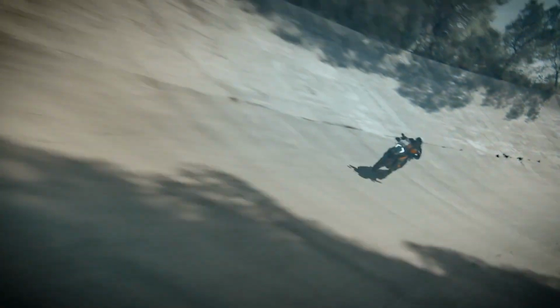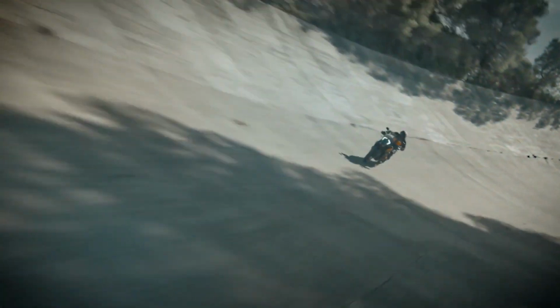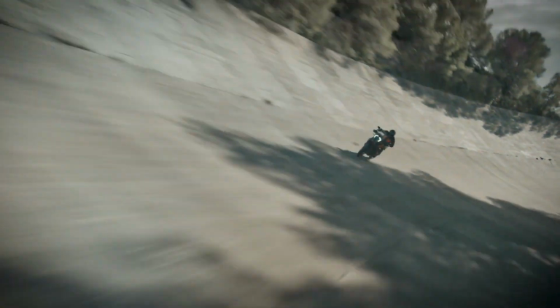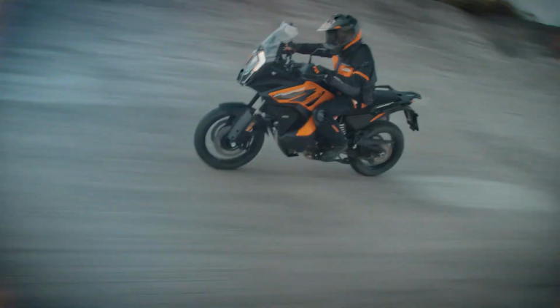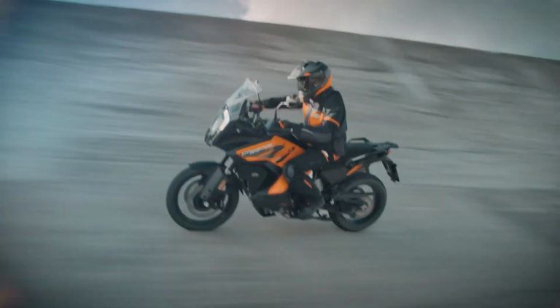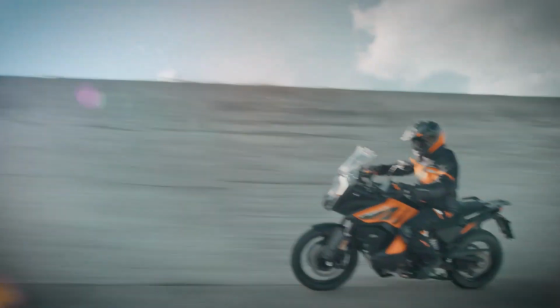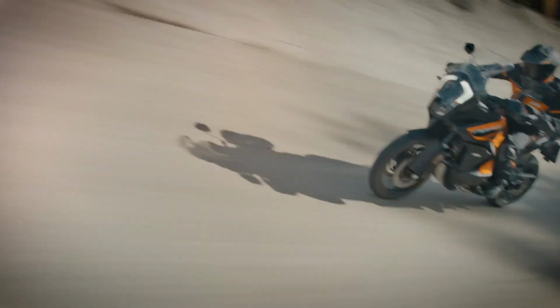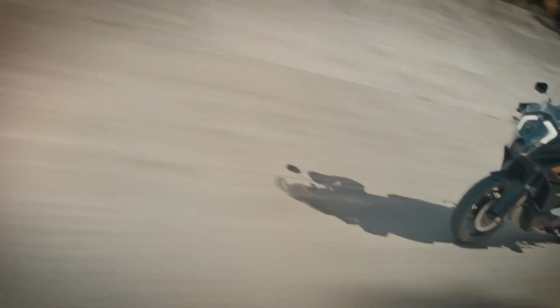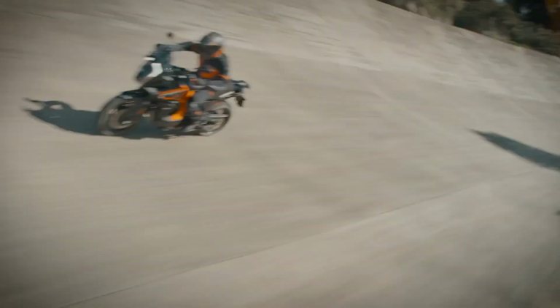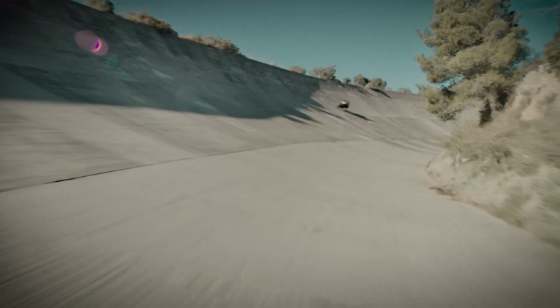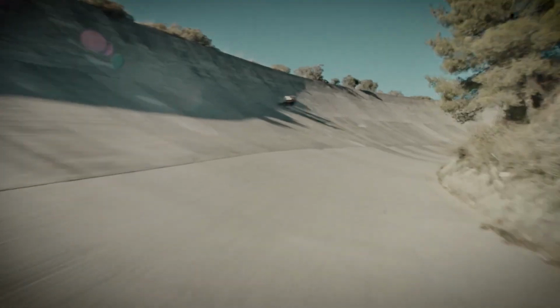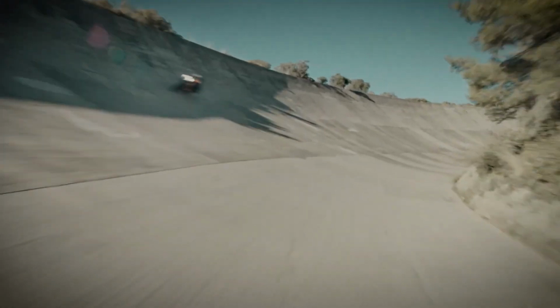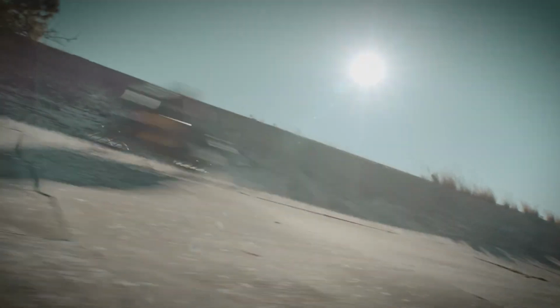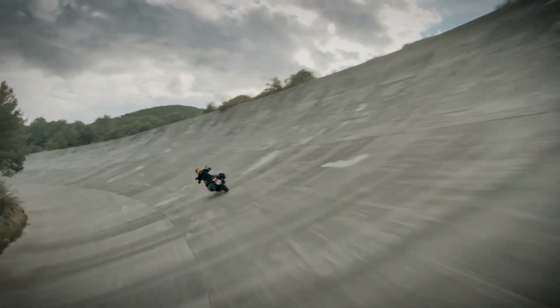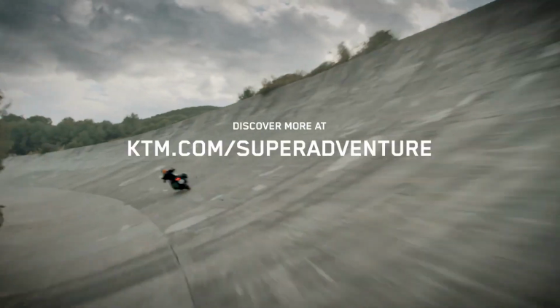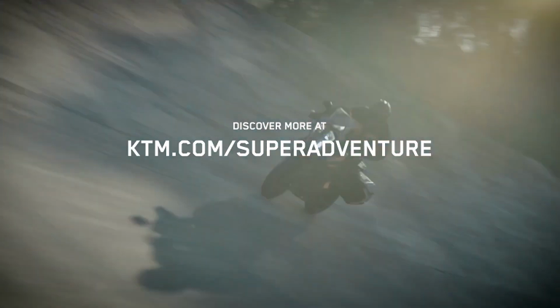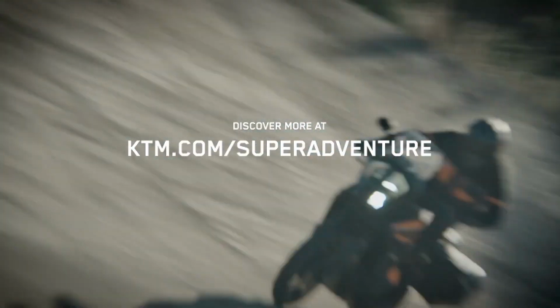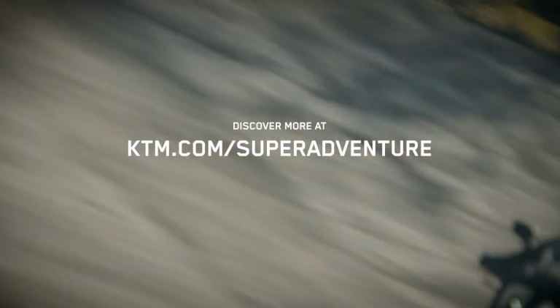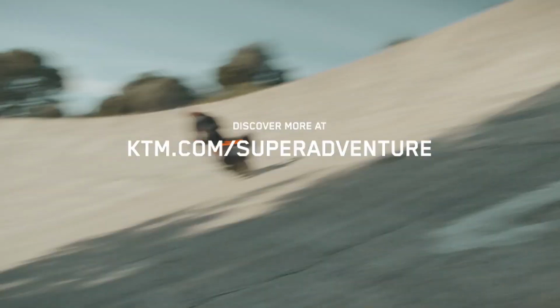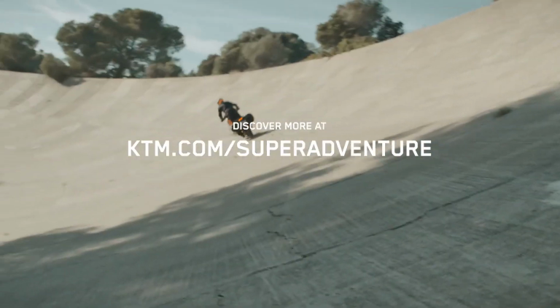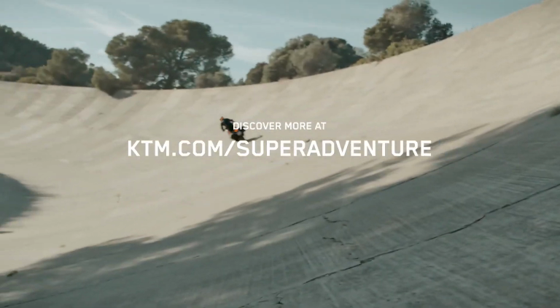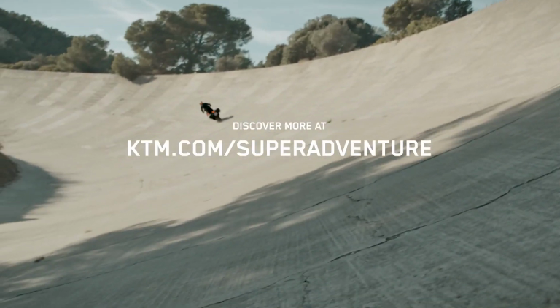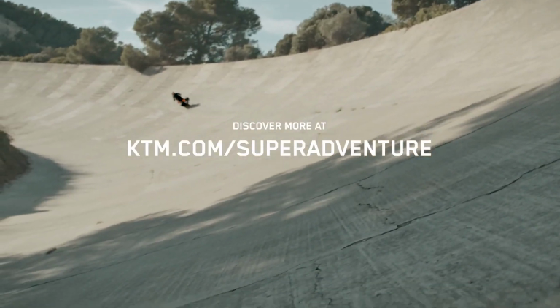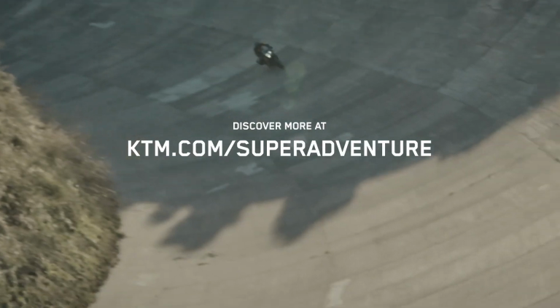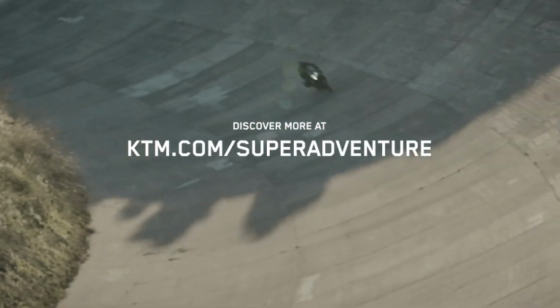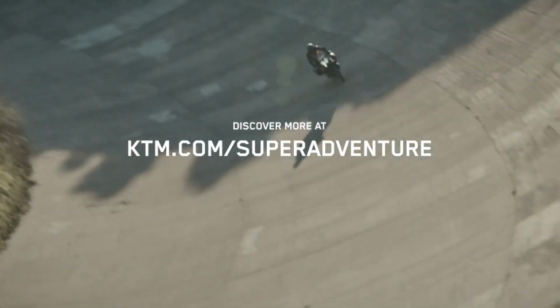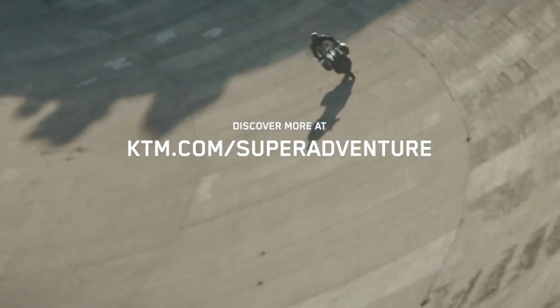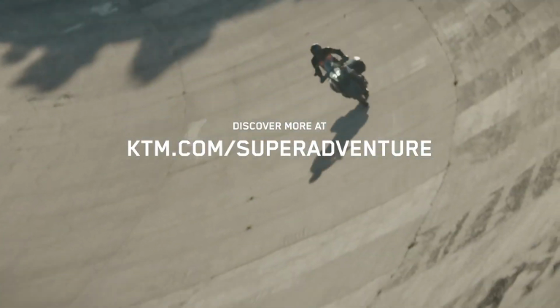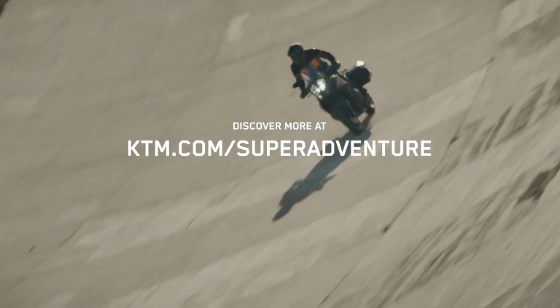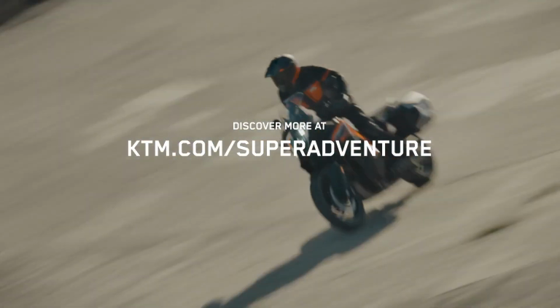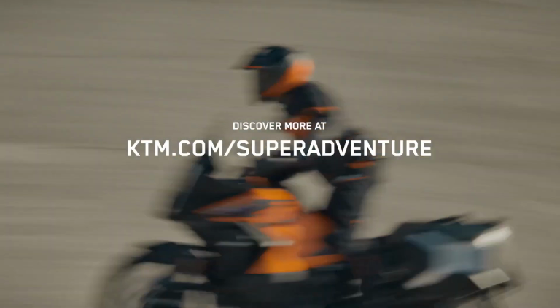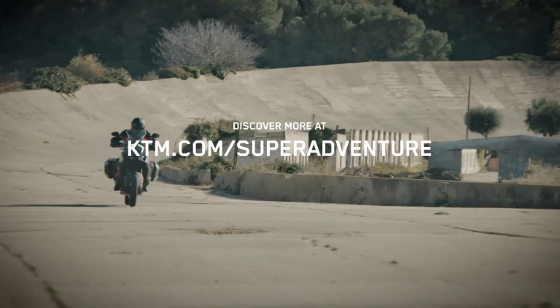It just feels like you're on your couch, but you're going like the clappers. Discover more about the innovative new KTM 1290 Super Adventure S at ktm.com.